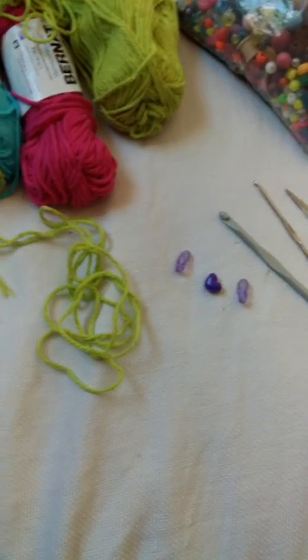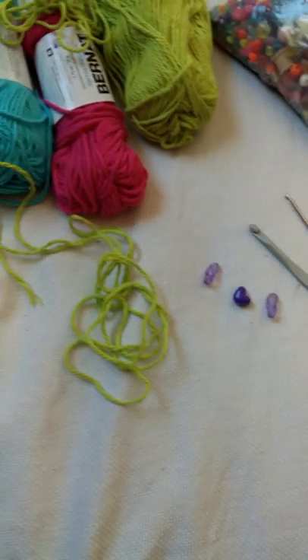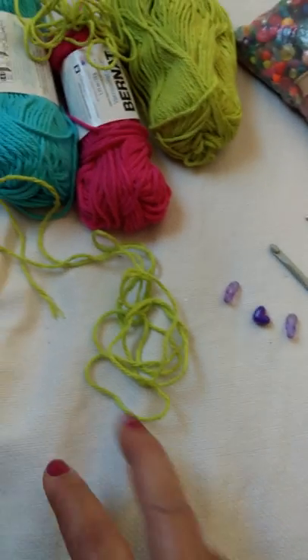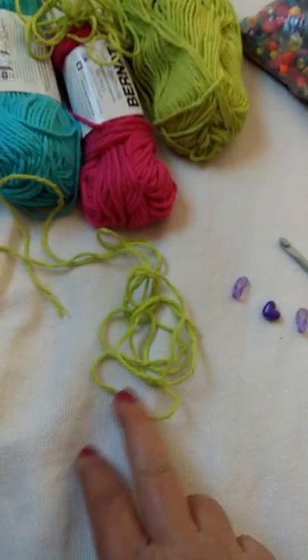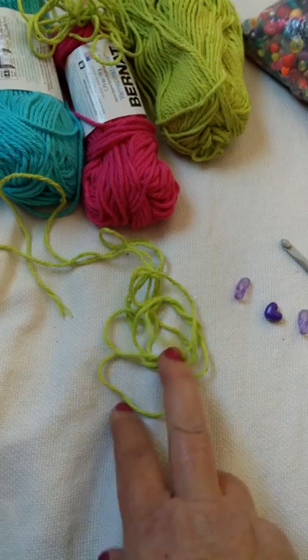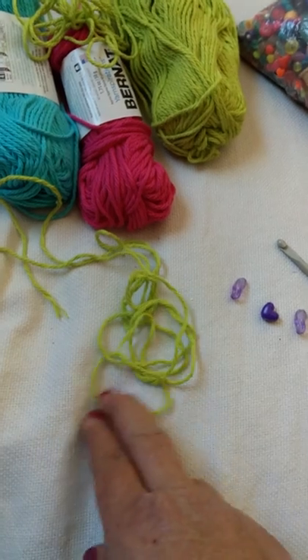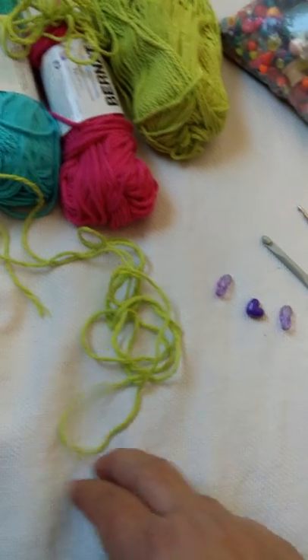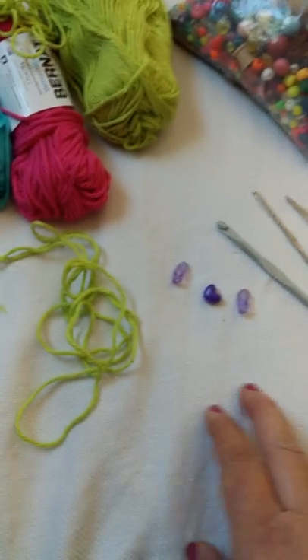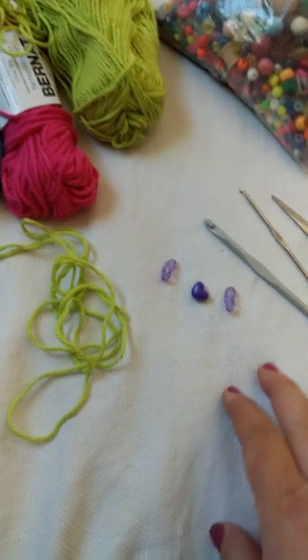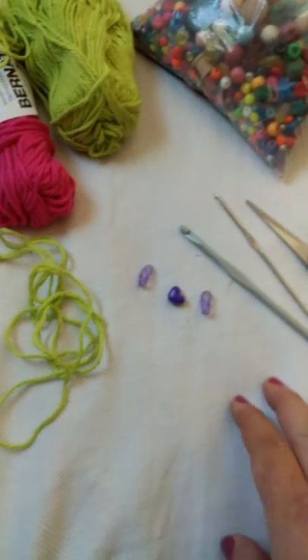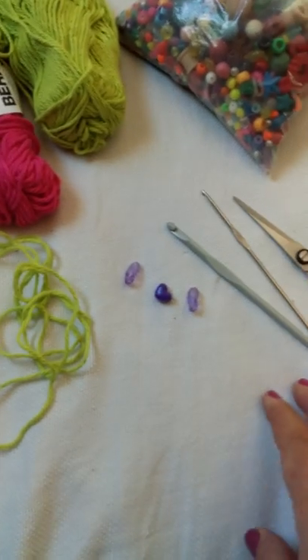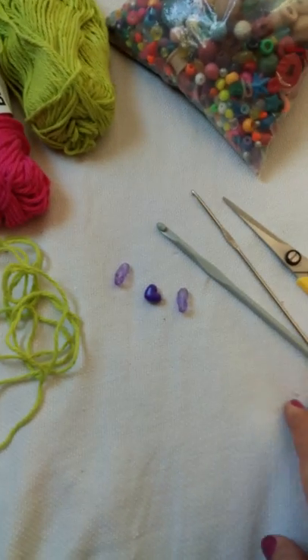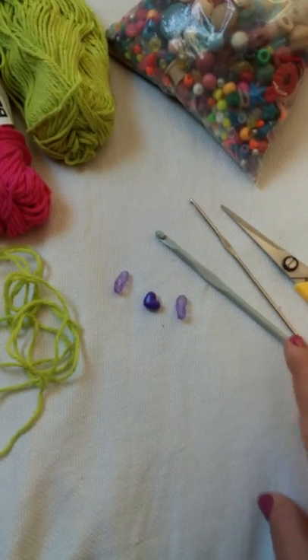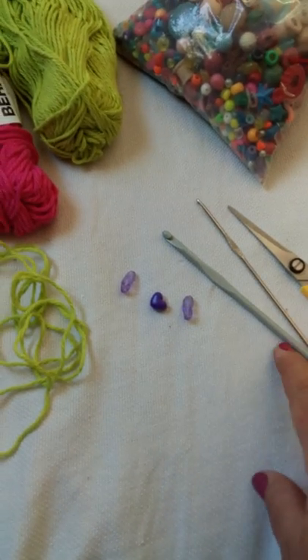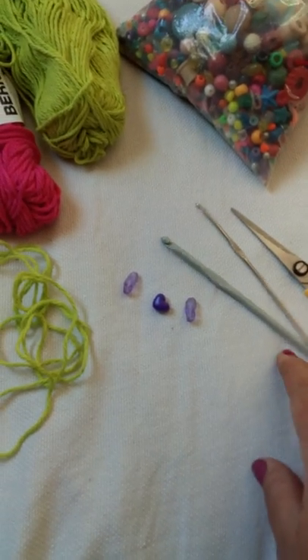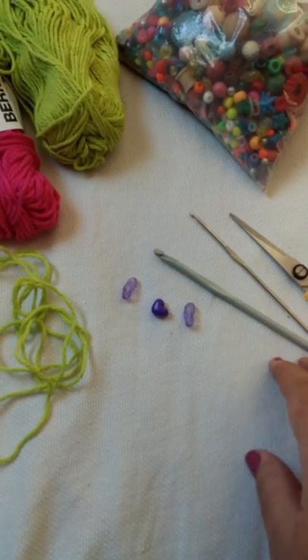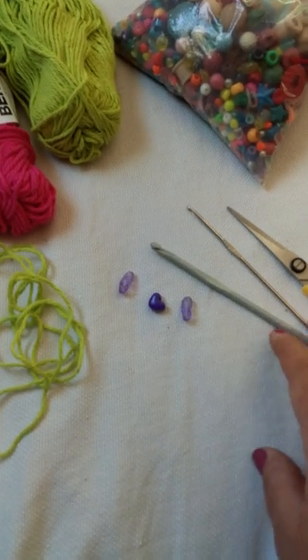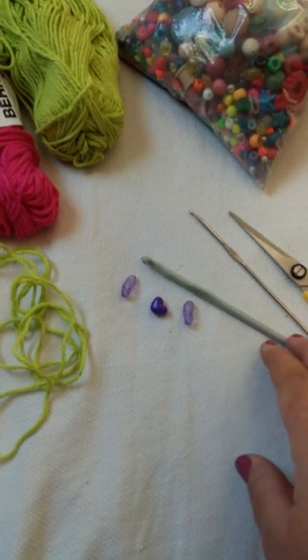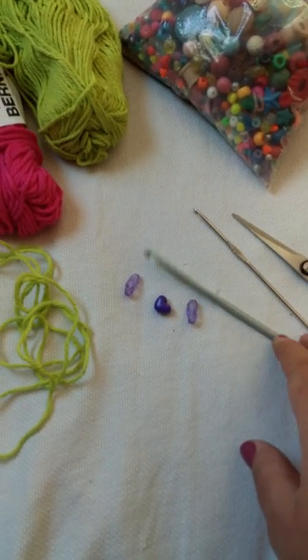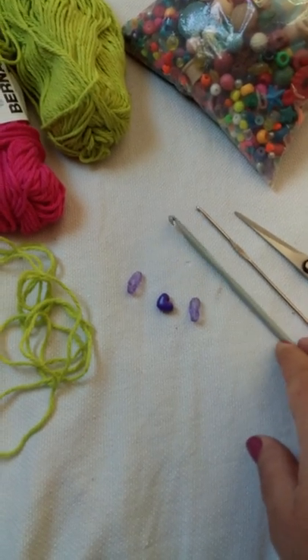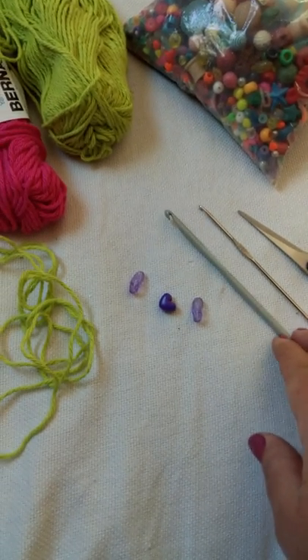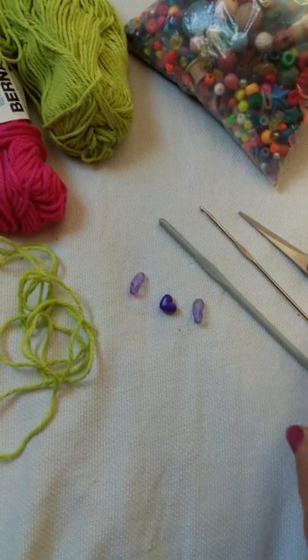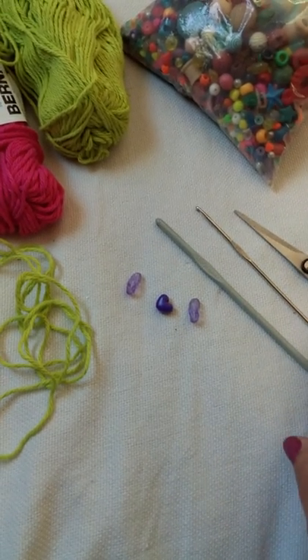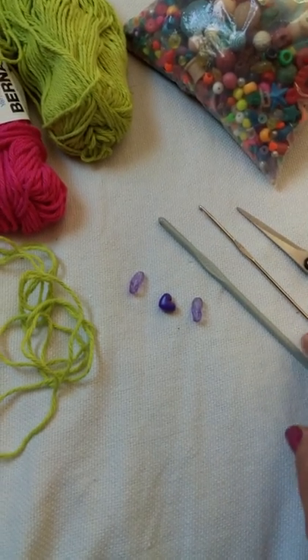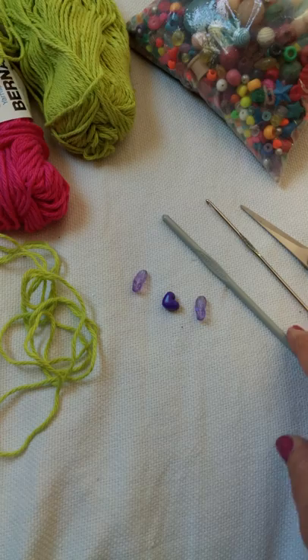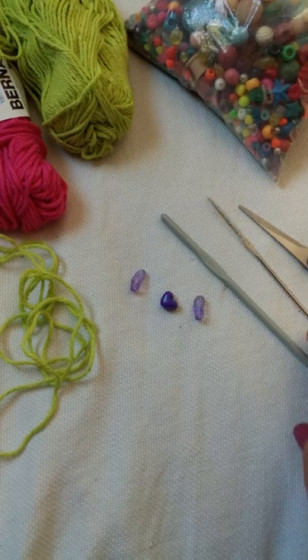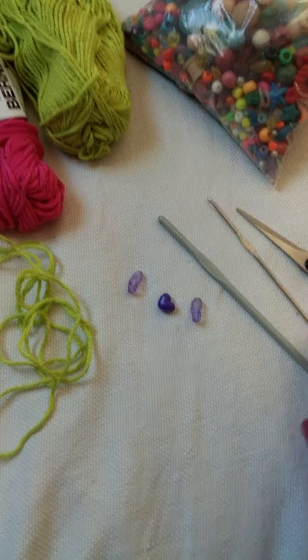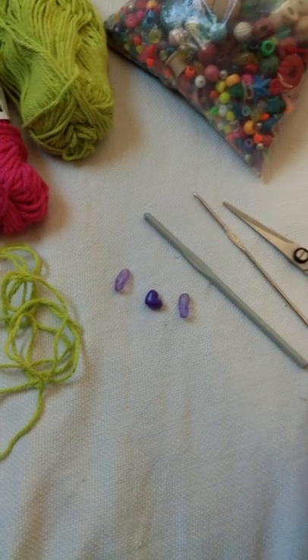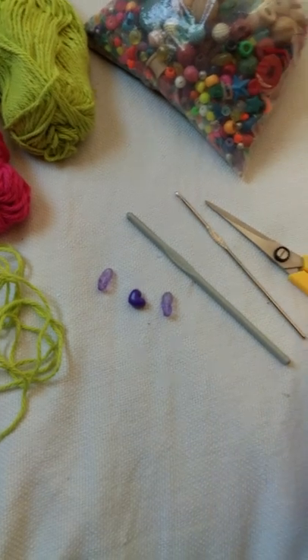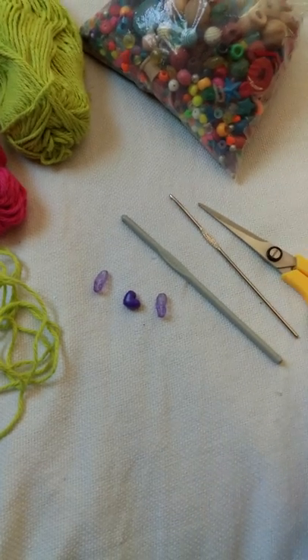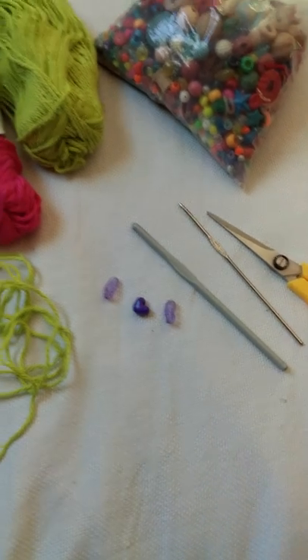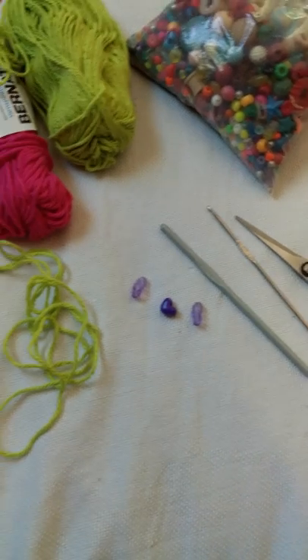Basically you just need a little bit of cotton yarn, some beads, a 5 millimeter crochet hook which is what I use, a smaller crochet hook, and a pair of scissors.